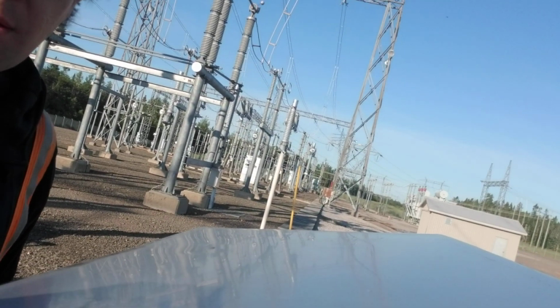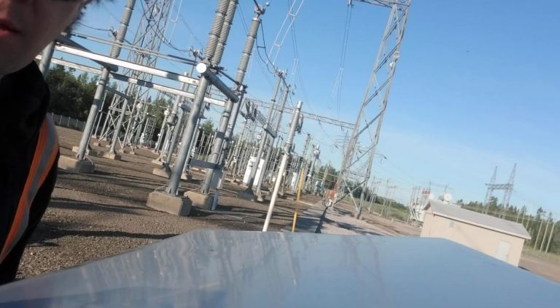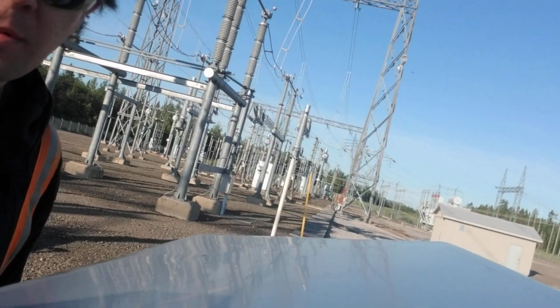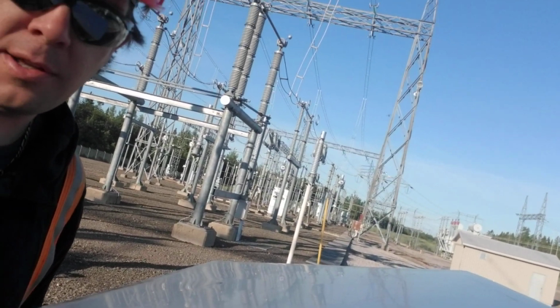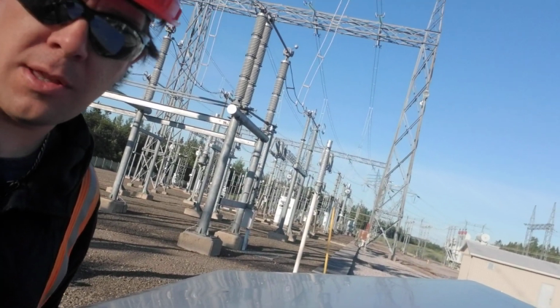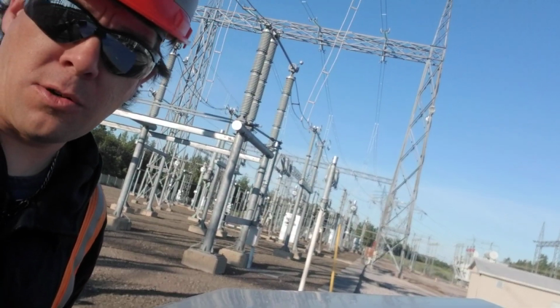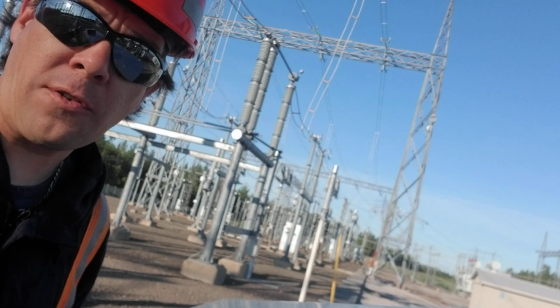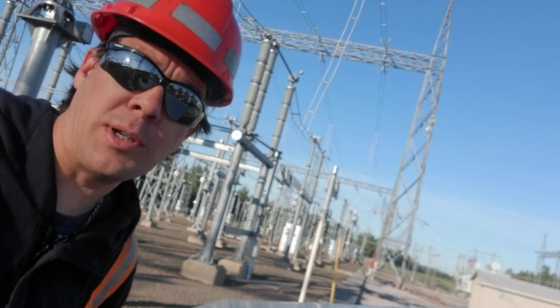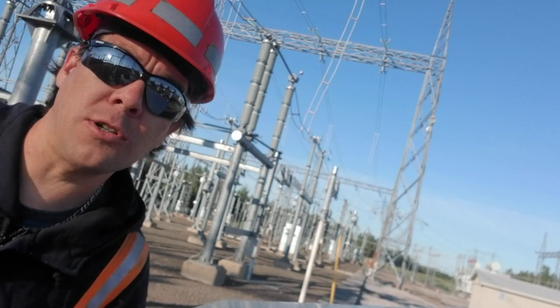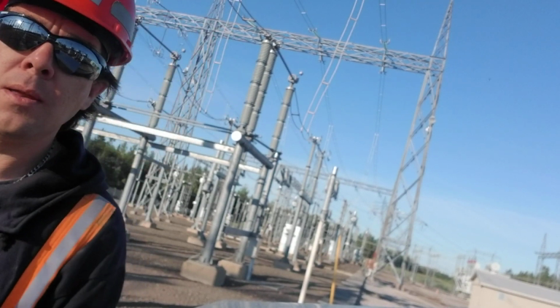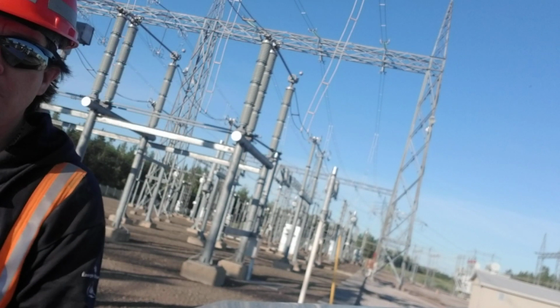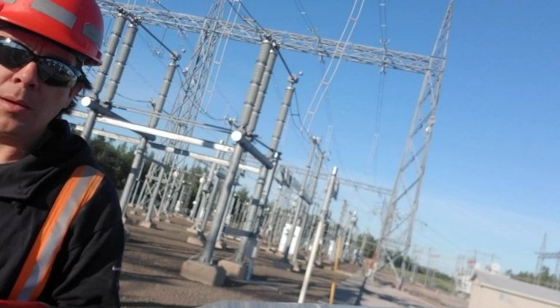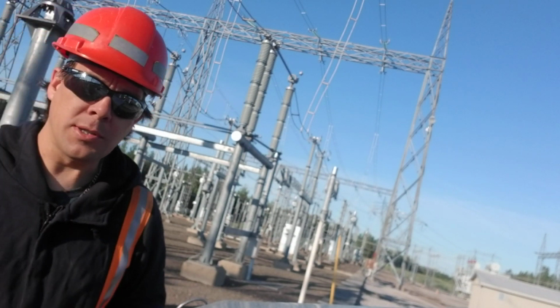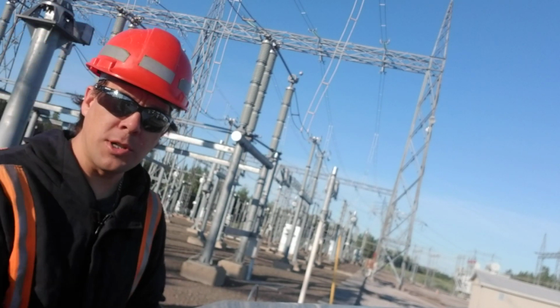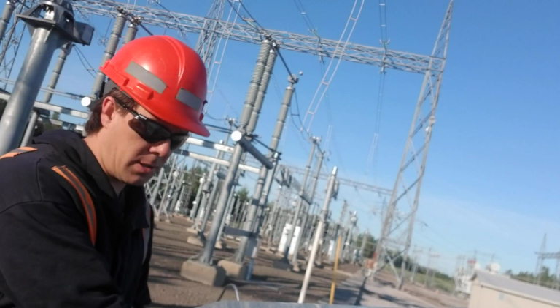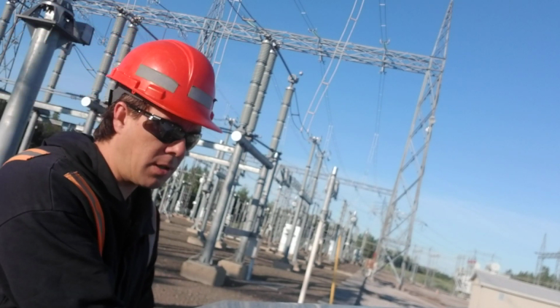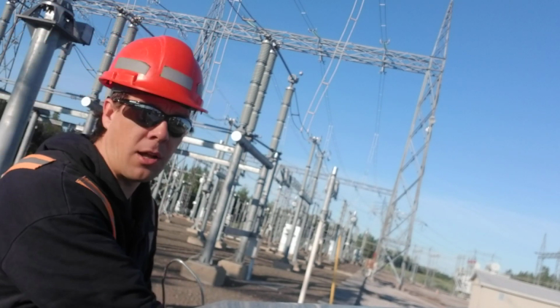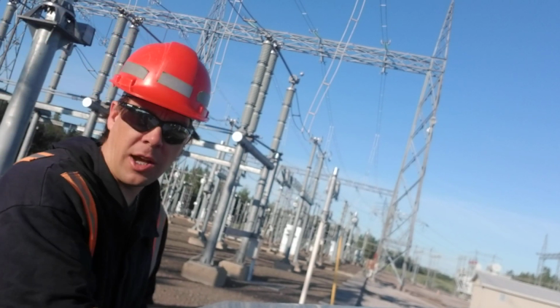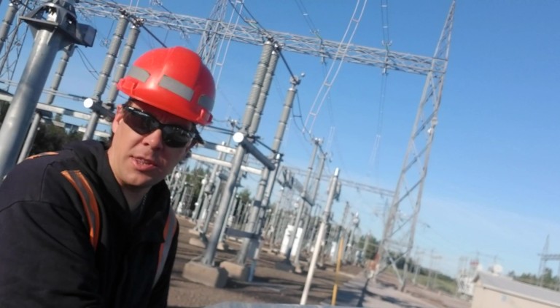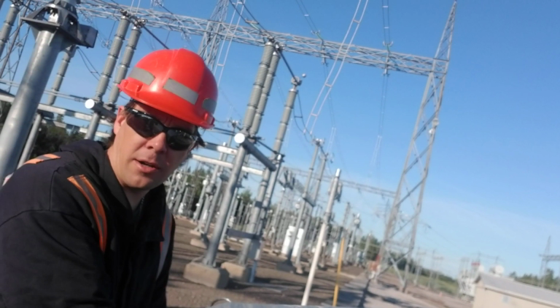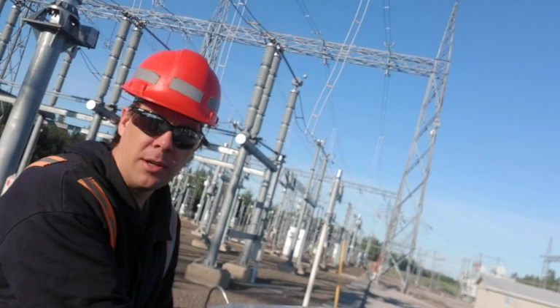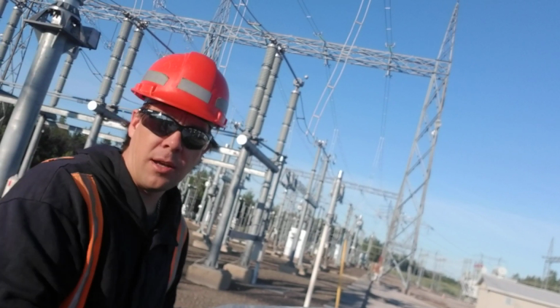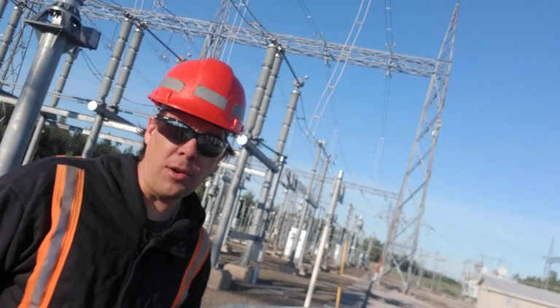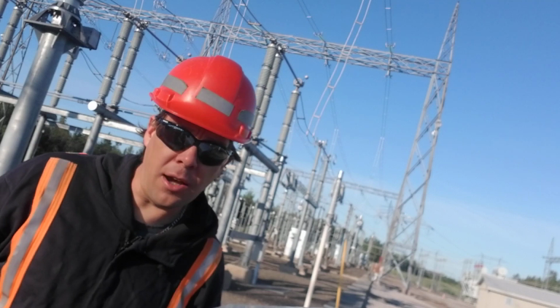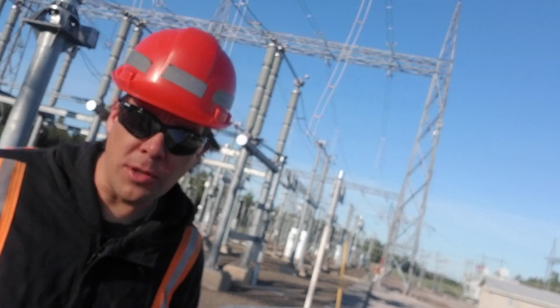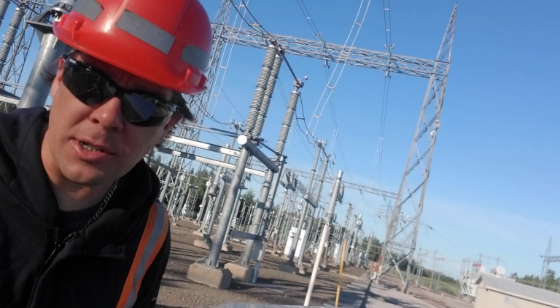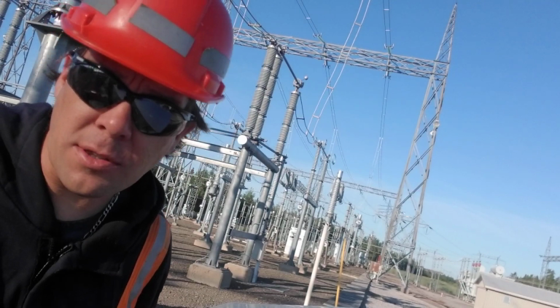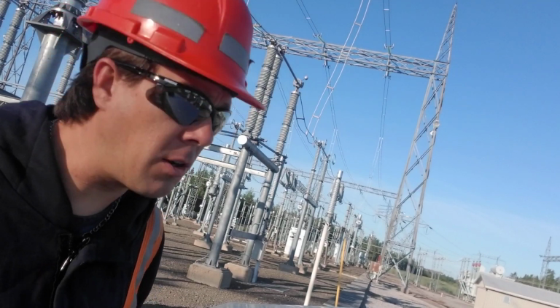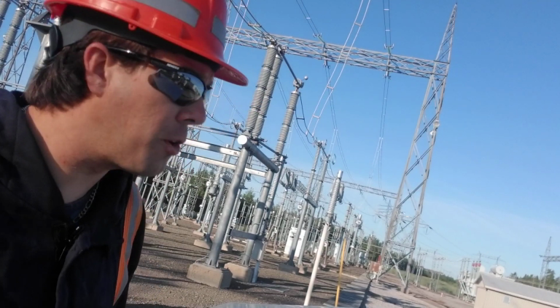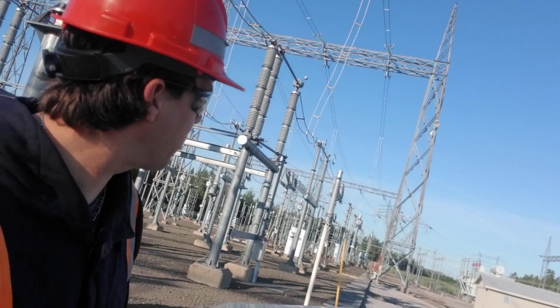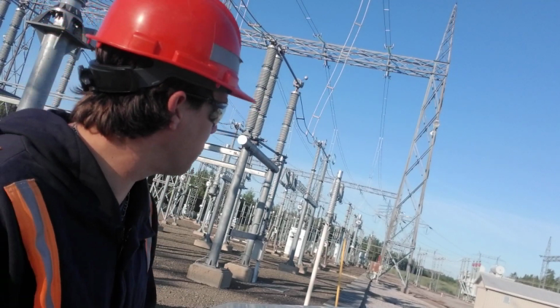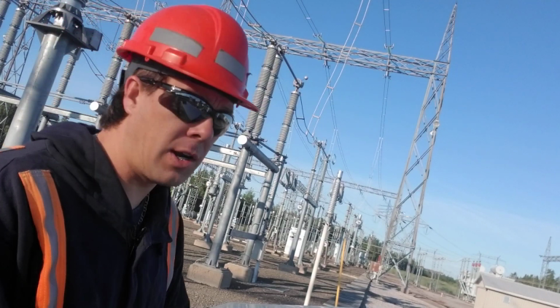And that is so that there's no difference in potential between these objects. You get a lot of induction in the air. Right now, this section is a 345,000 volt yard.